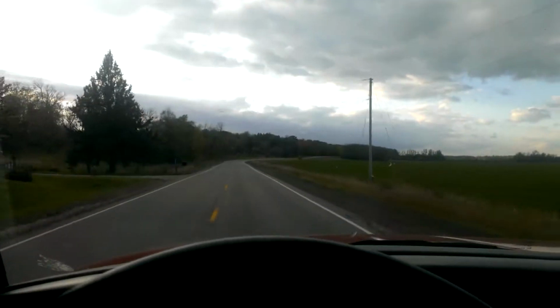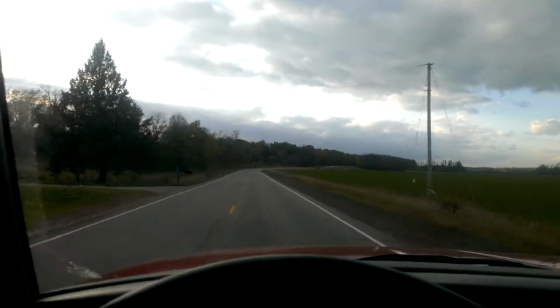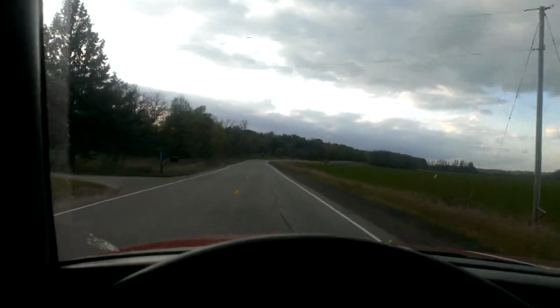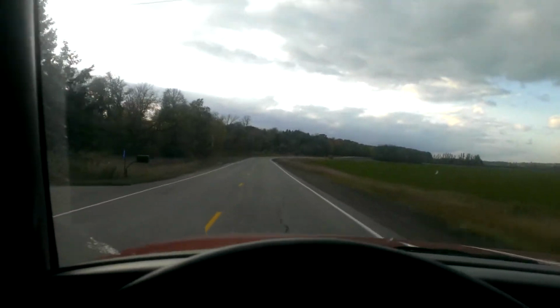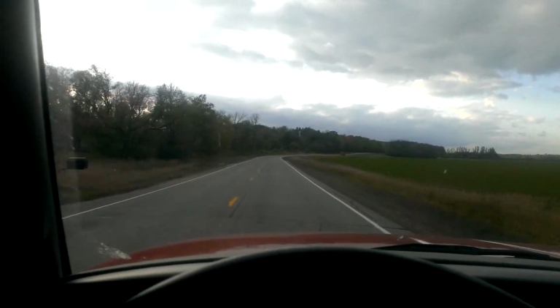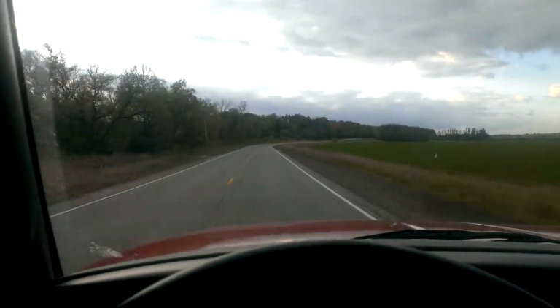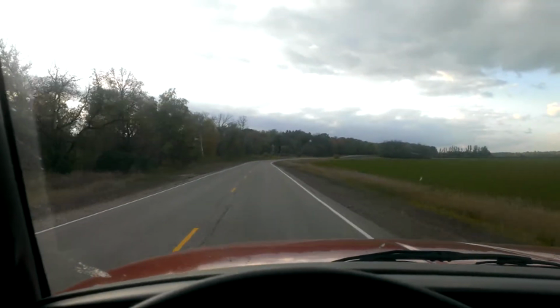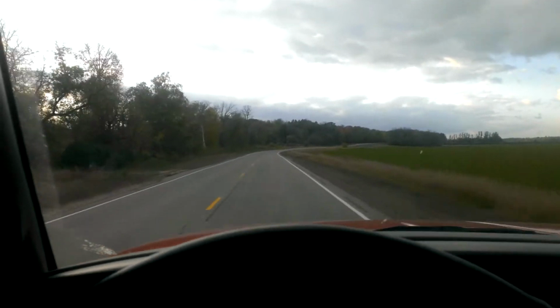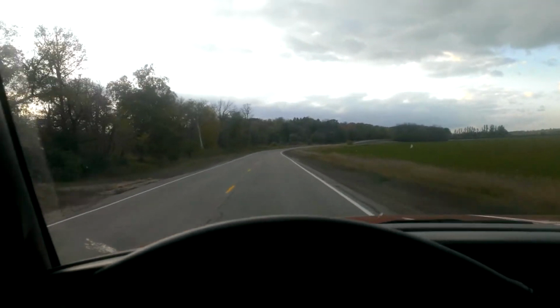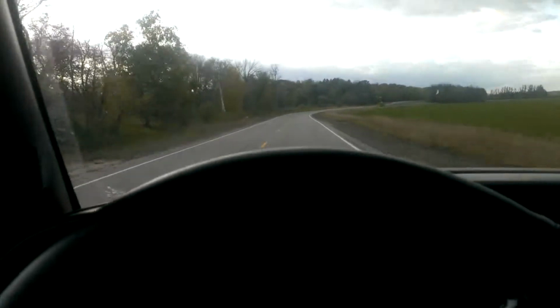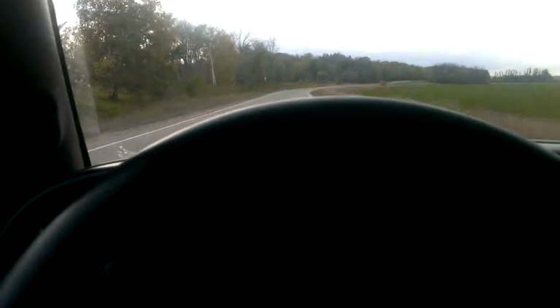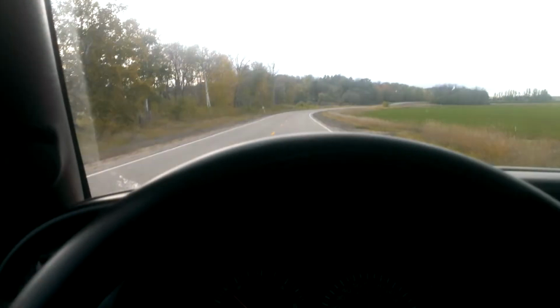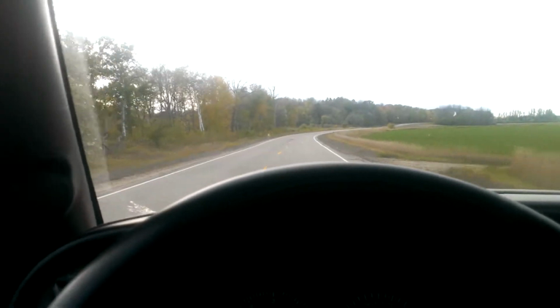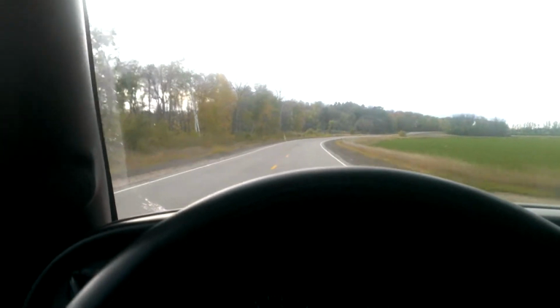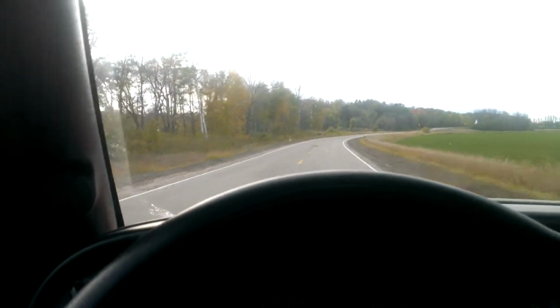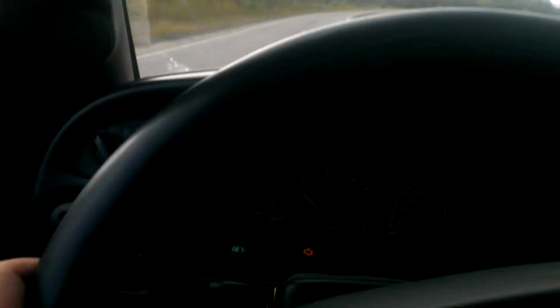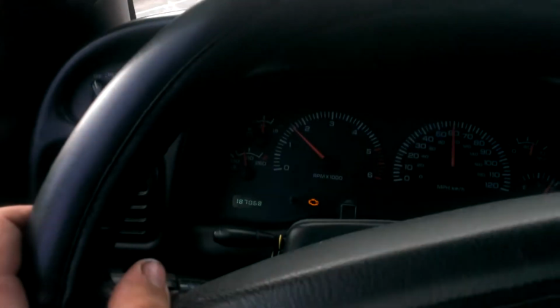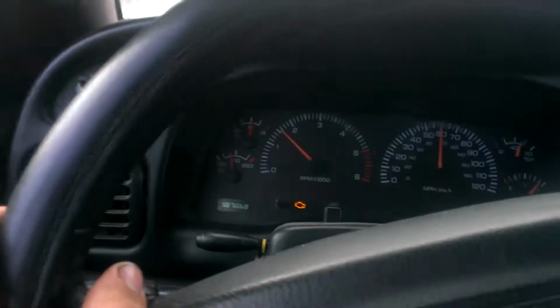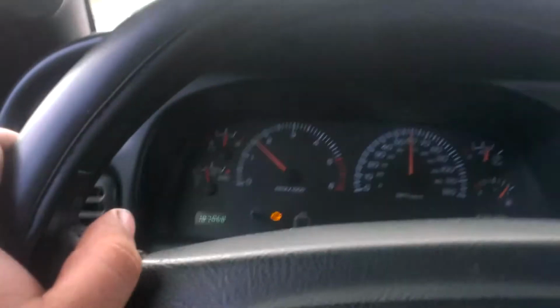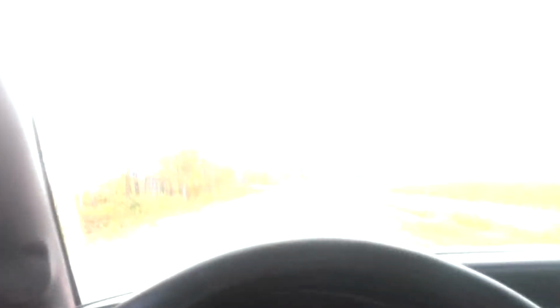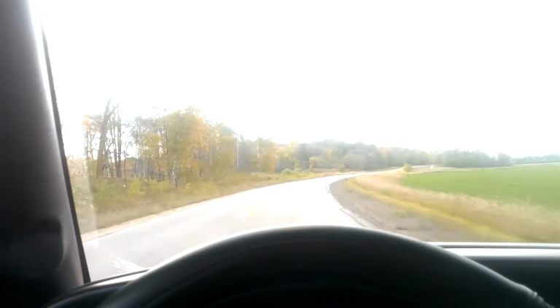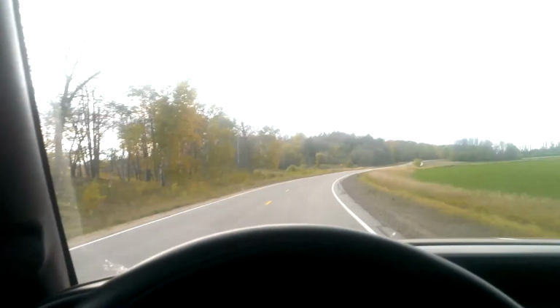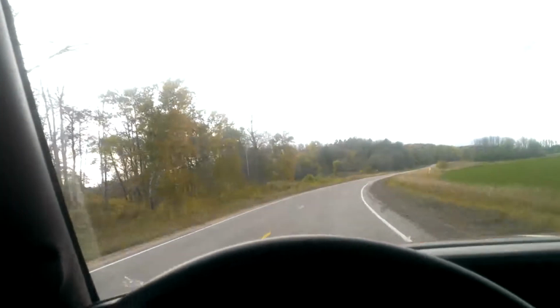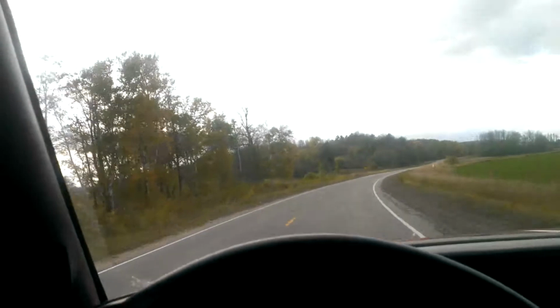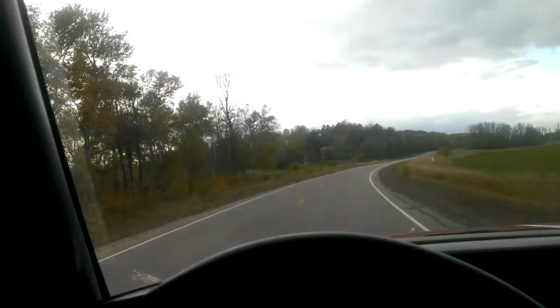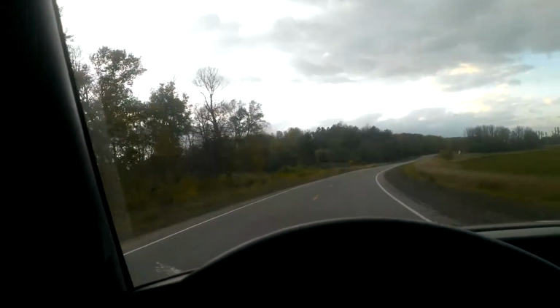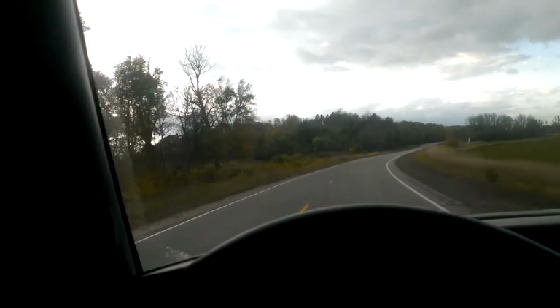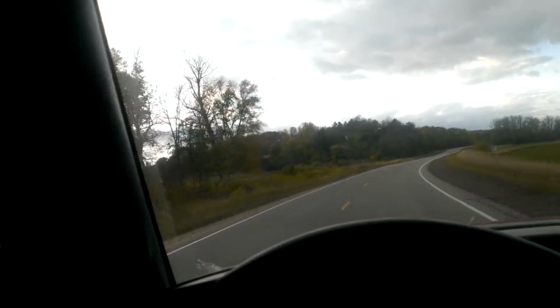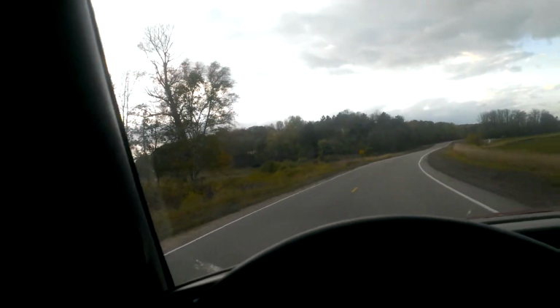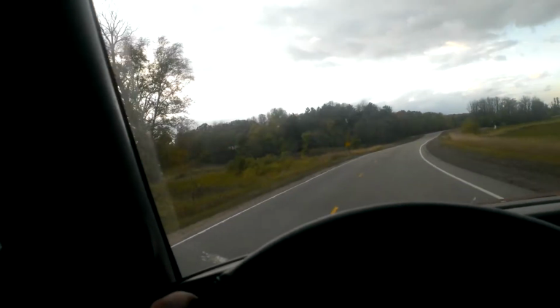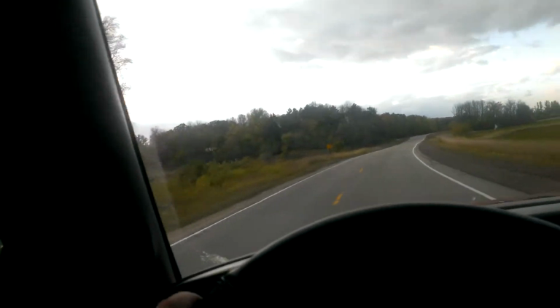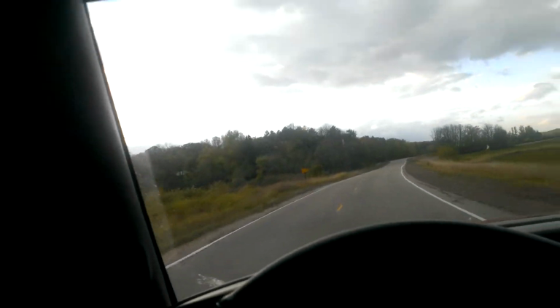Look at this view — it's just nice out. I'm in Mighty Dodge here, and Mighty Dodge is awful unhappy with me, as you can see. It's been an awful rough day on the road for Mighty Dodge.